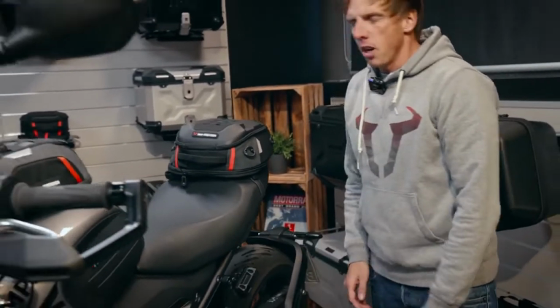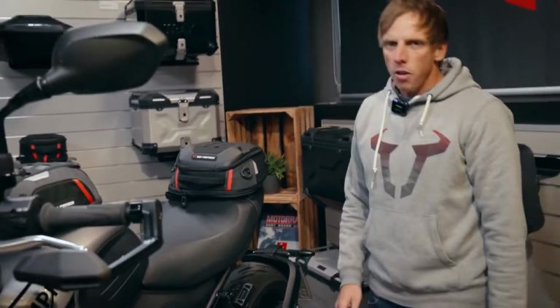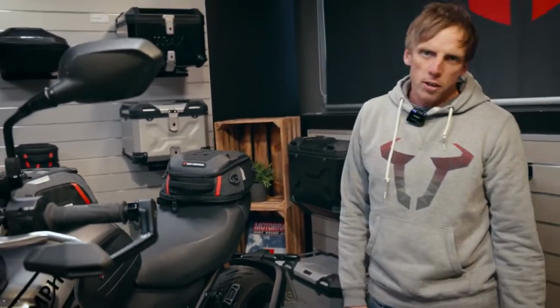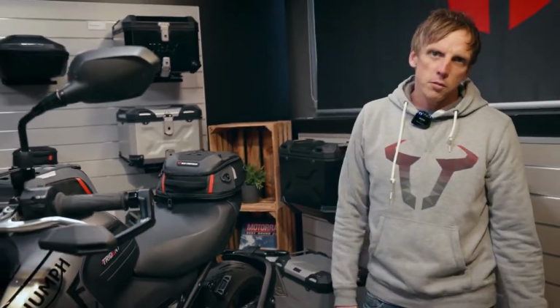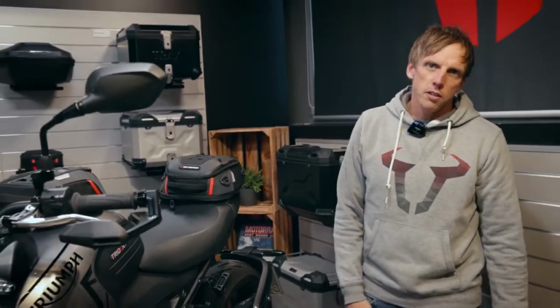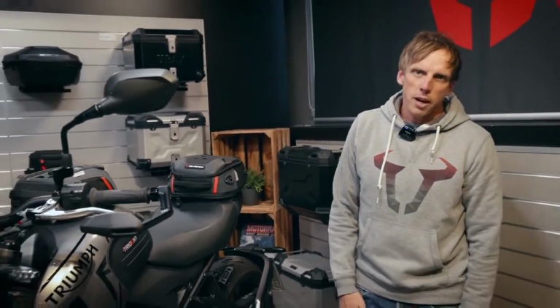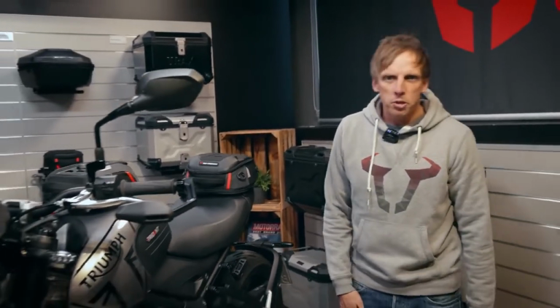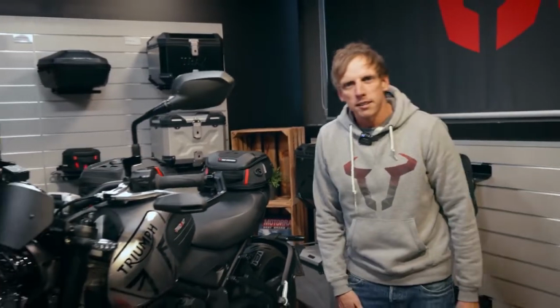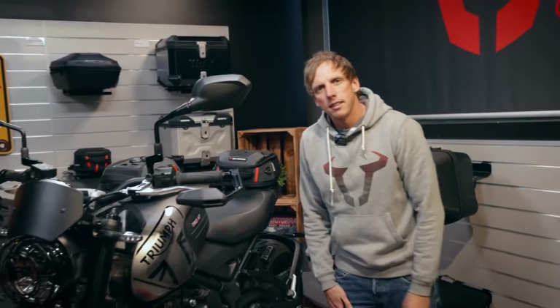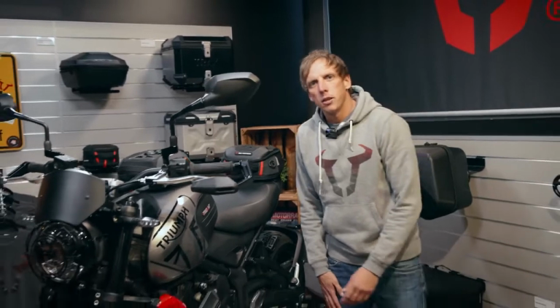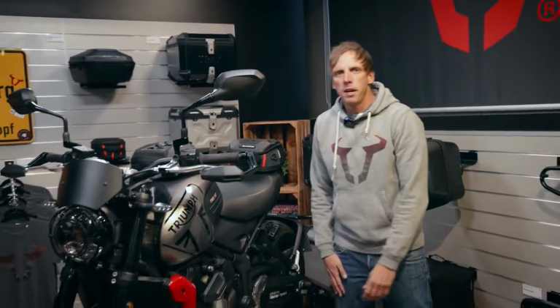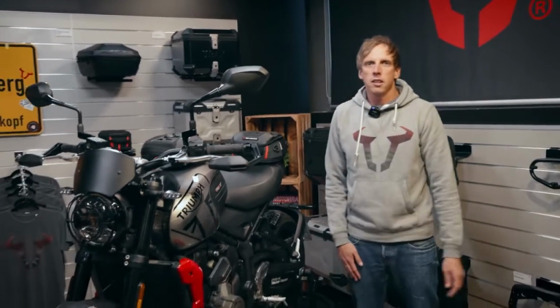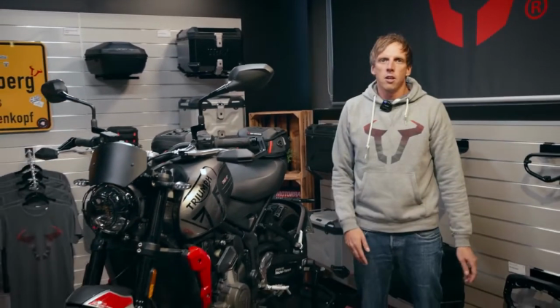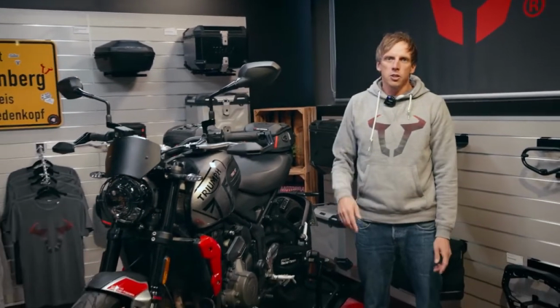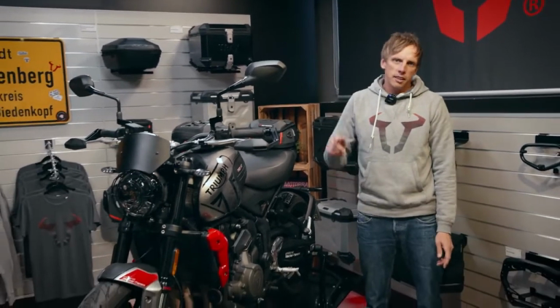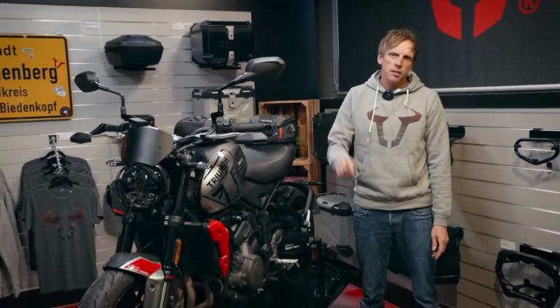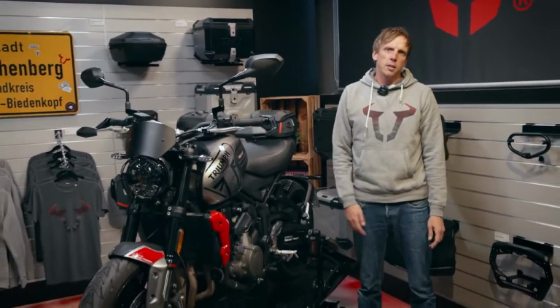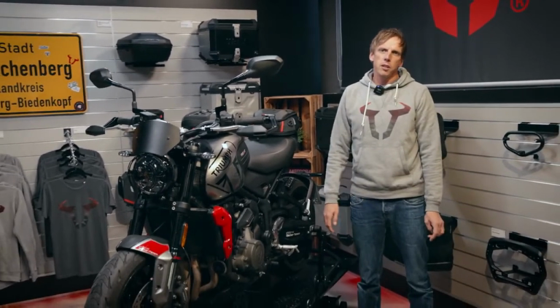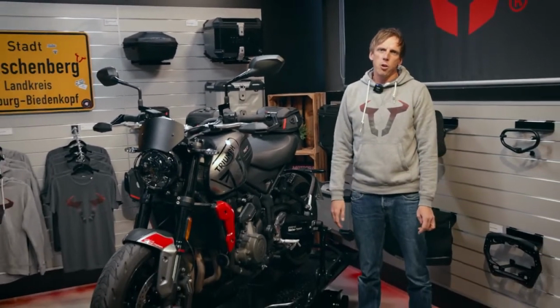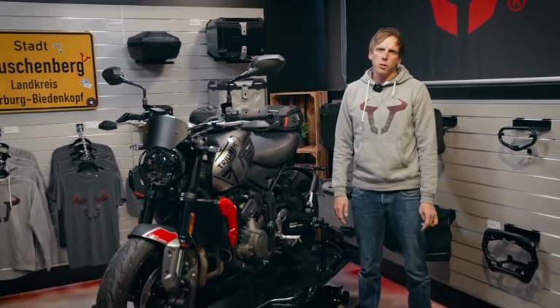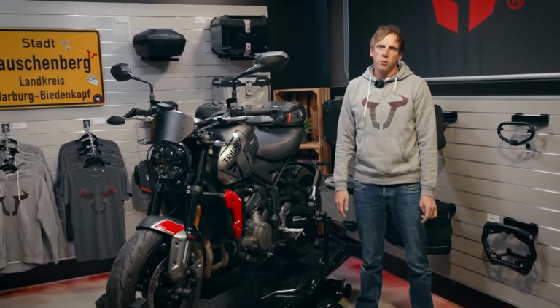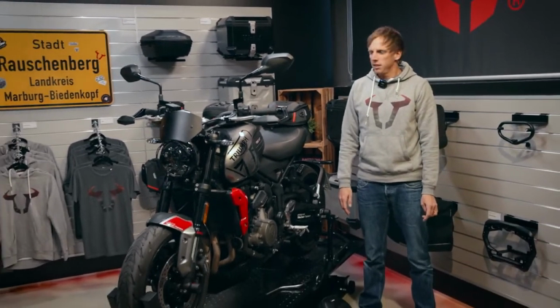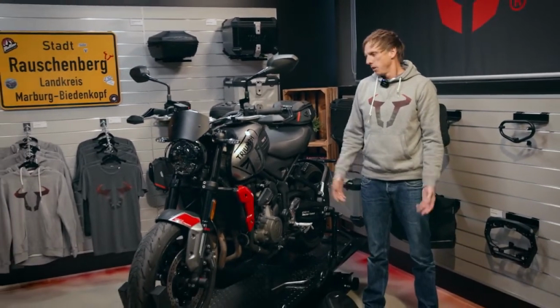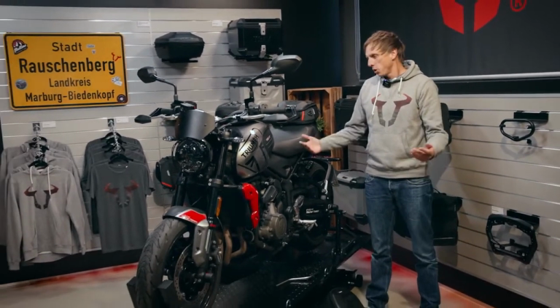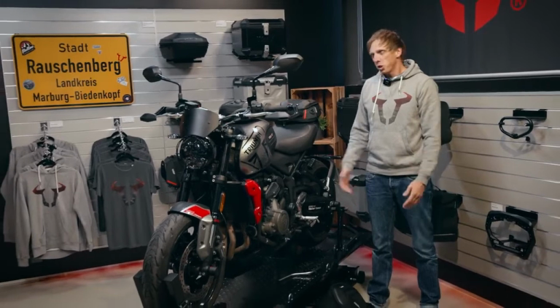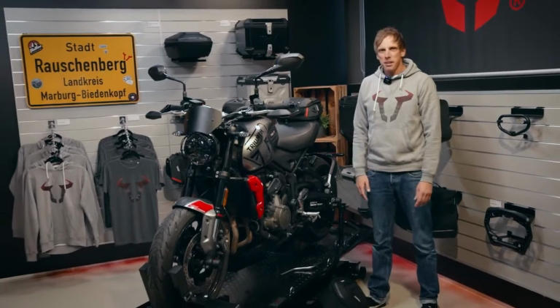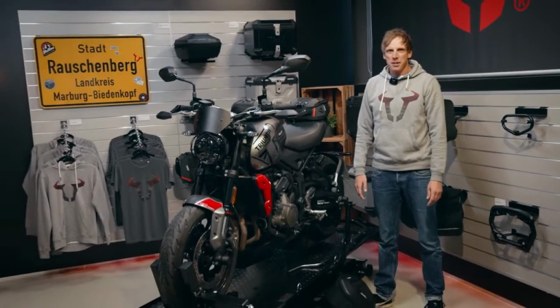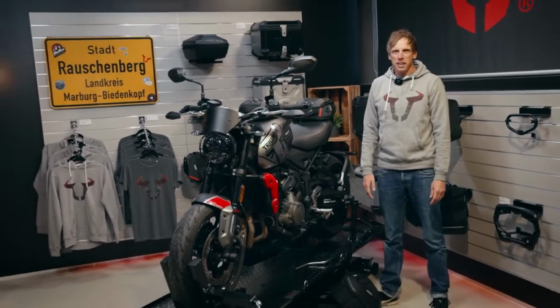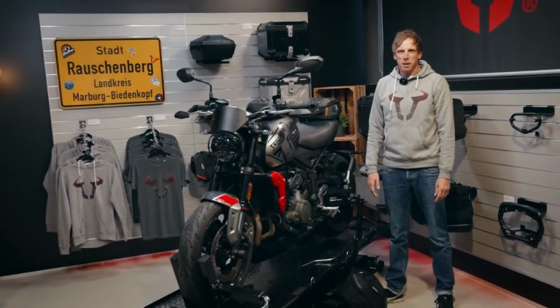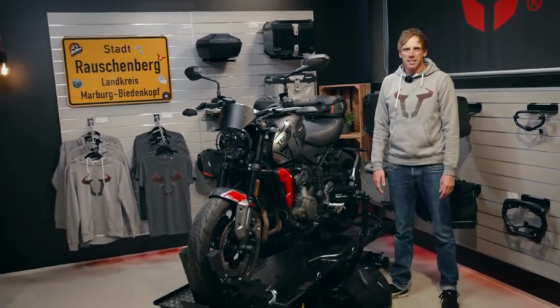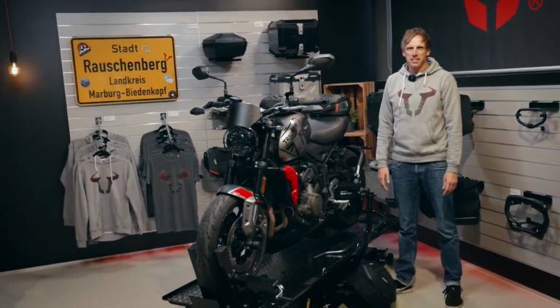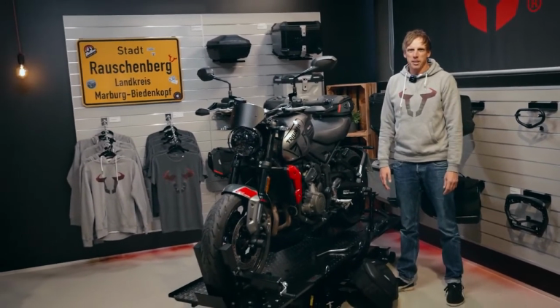All the products for the Triumph Trident 660 you can find by clicking the link below the video. Enjoy shopping and riding the bike. See you then.